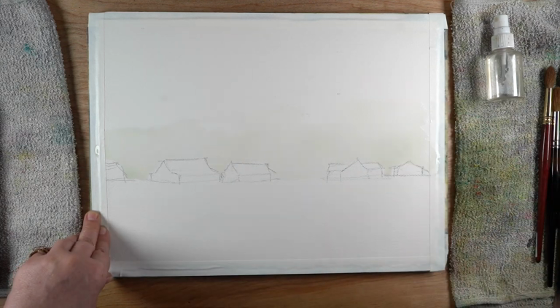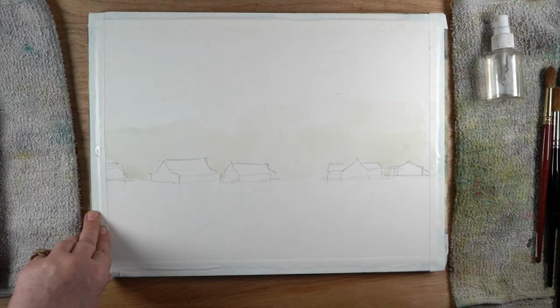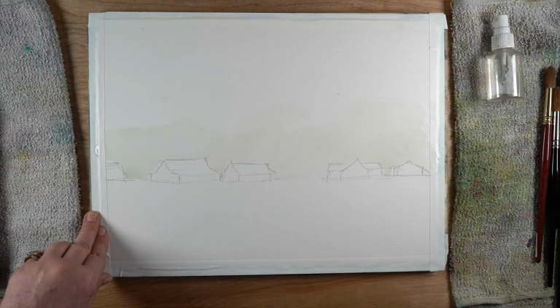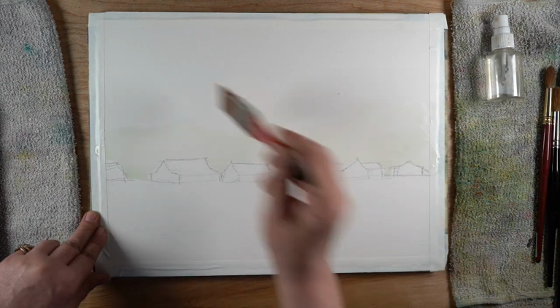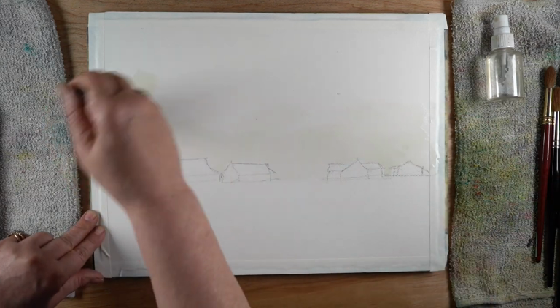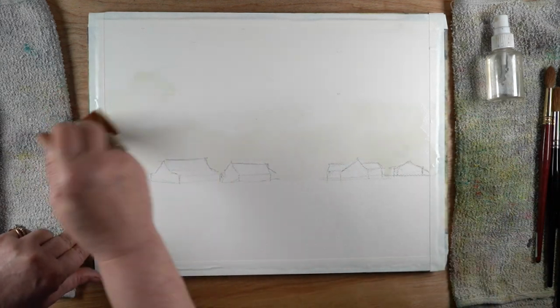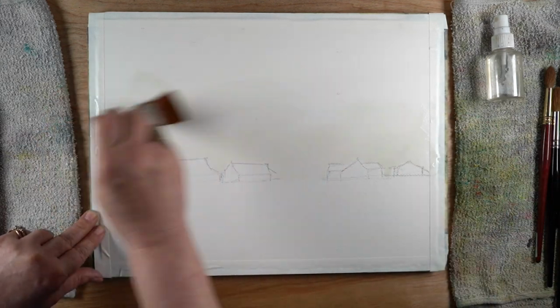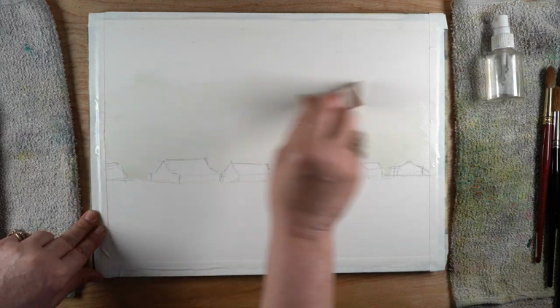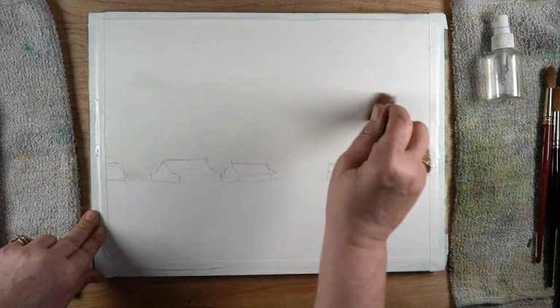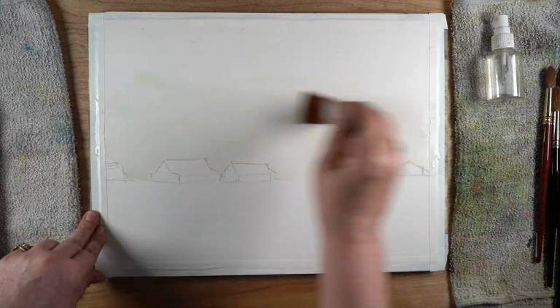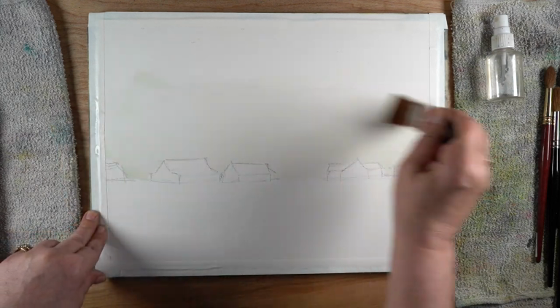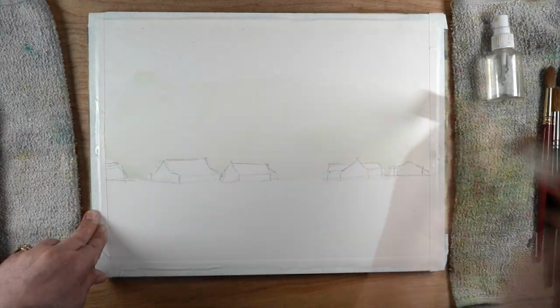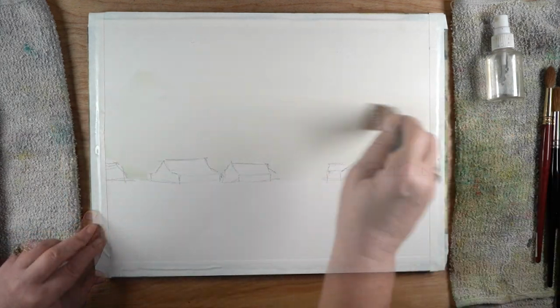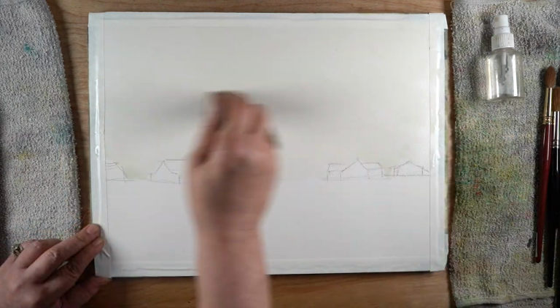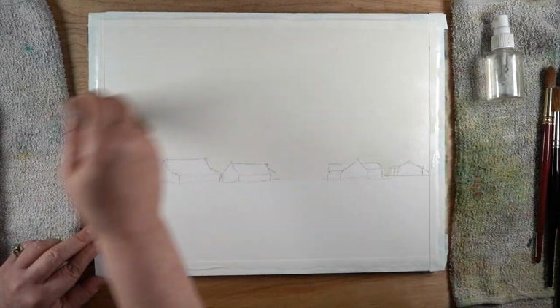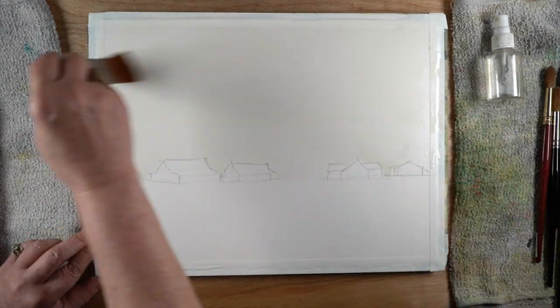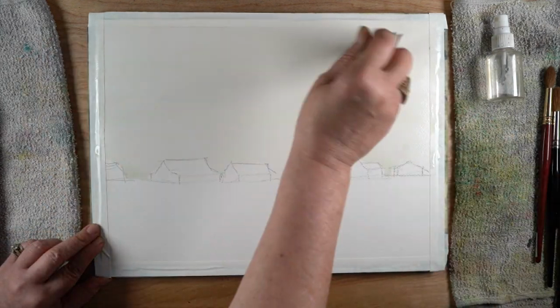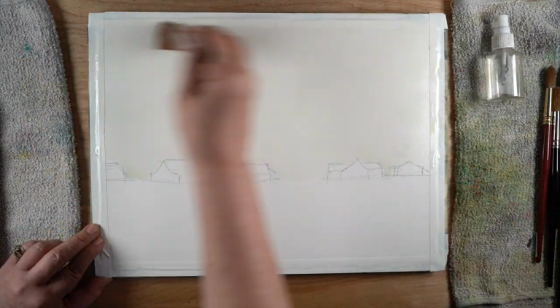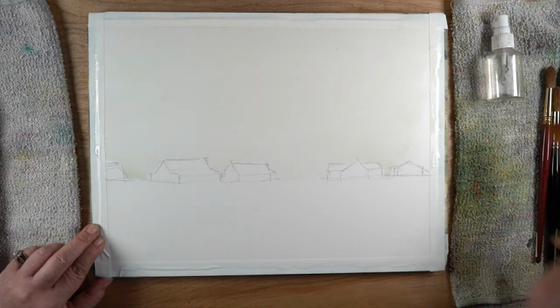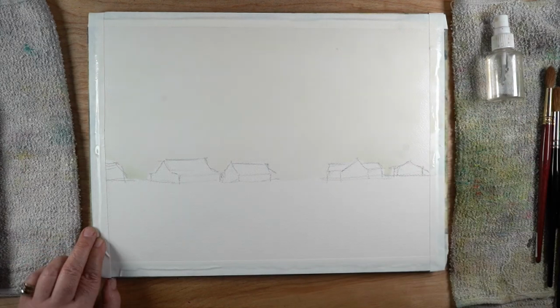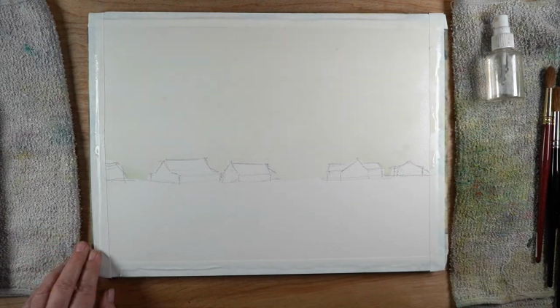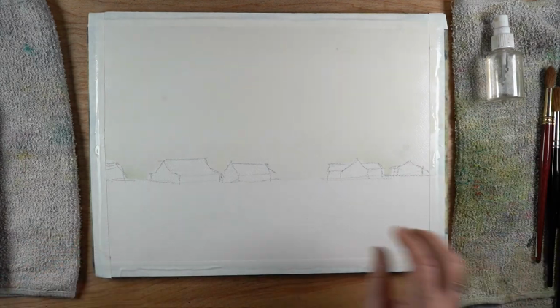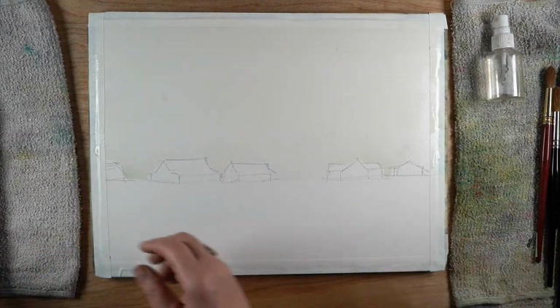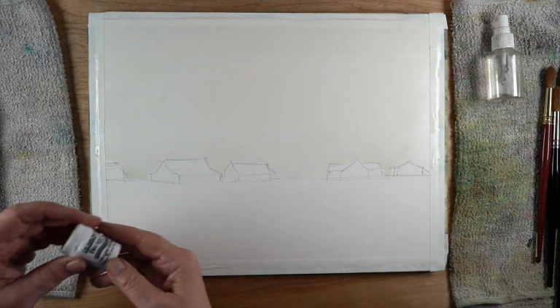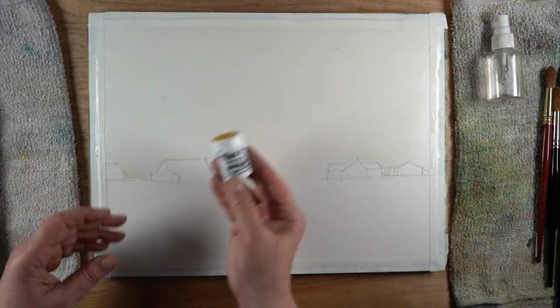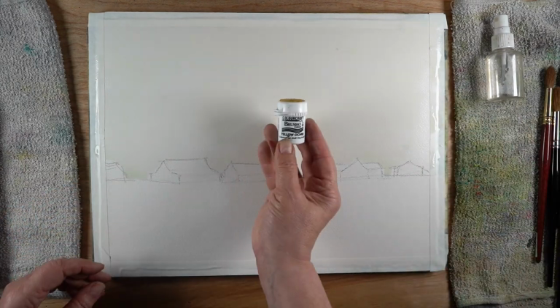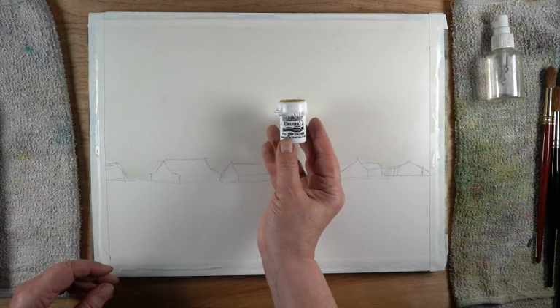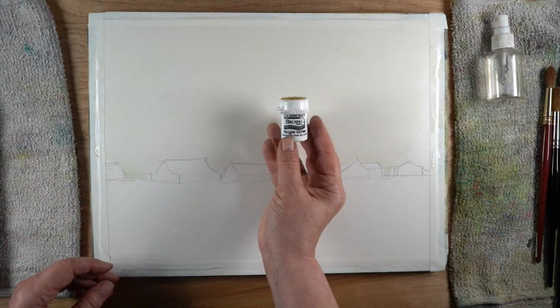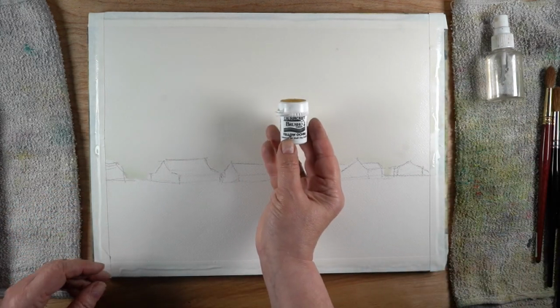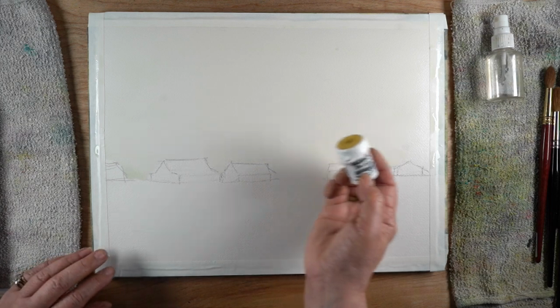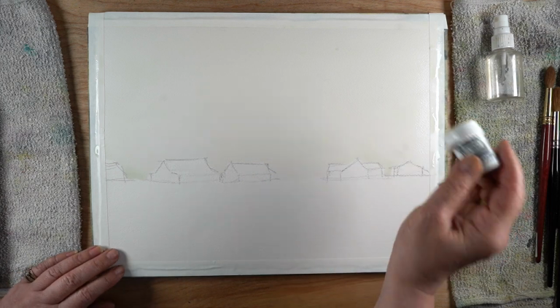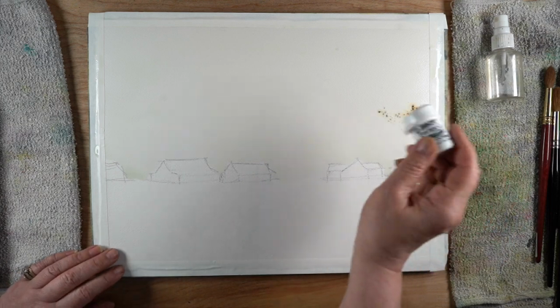I mixed bleach half and half with water to use for painting, because I found I got a really harsh sharp line from straight bleach, so 50/50 seemed like it was going to be a good bet.